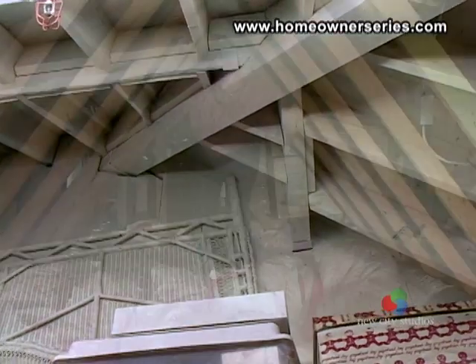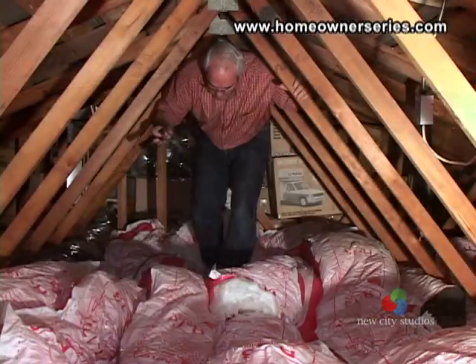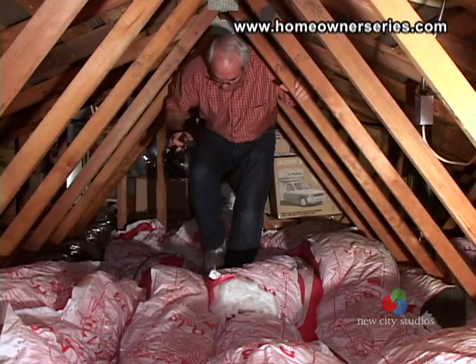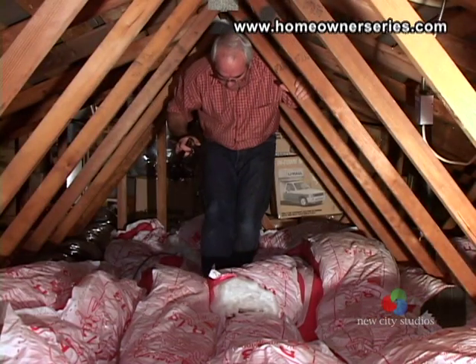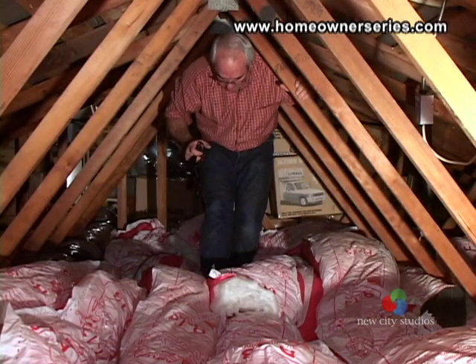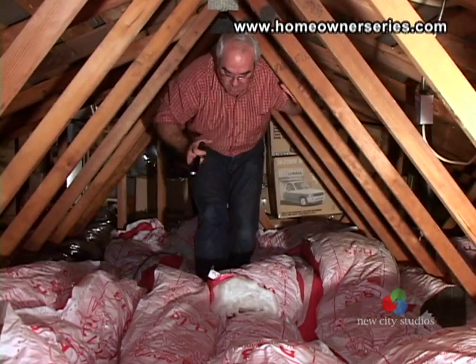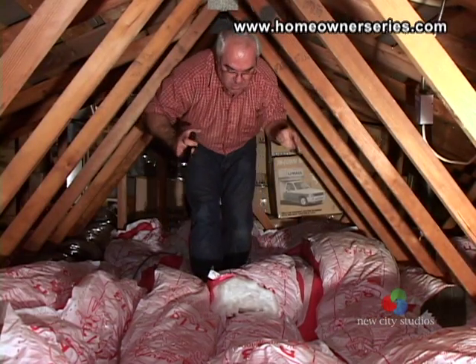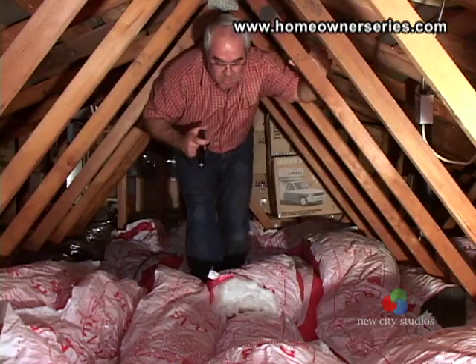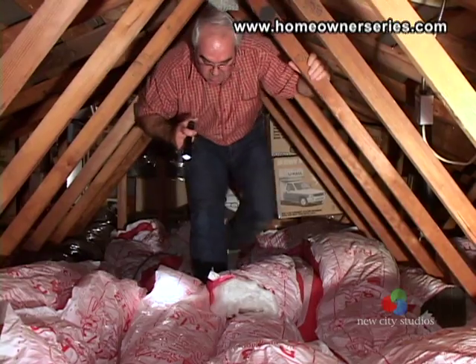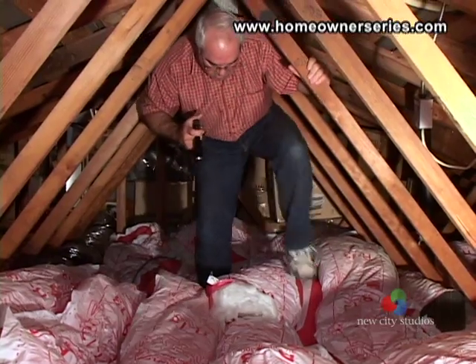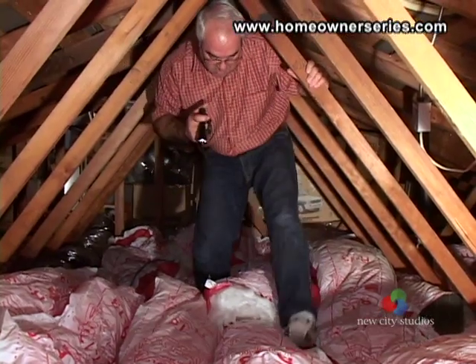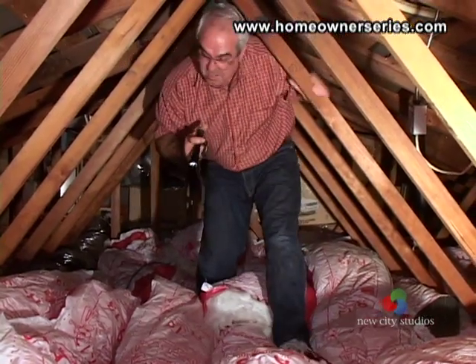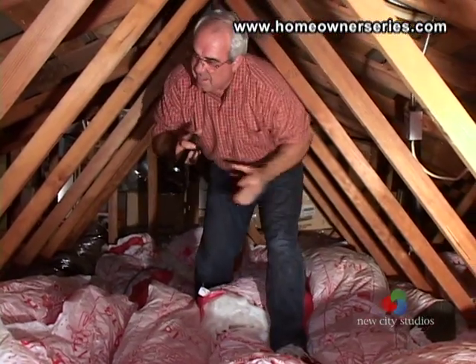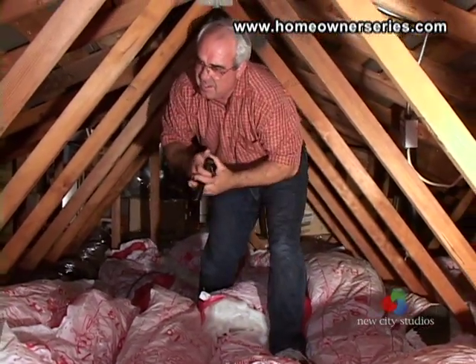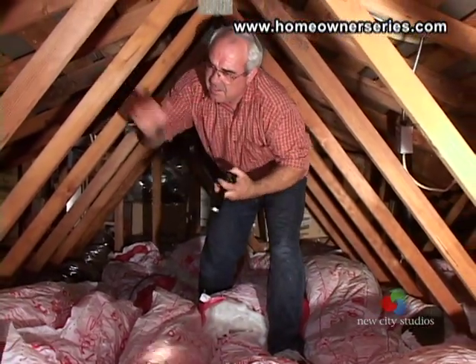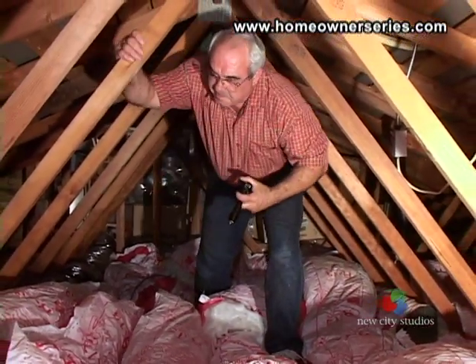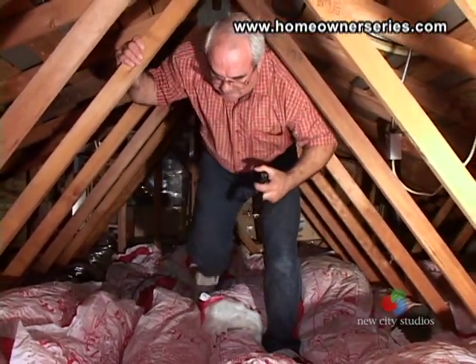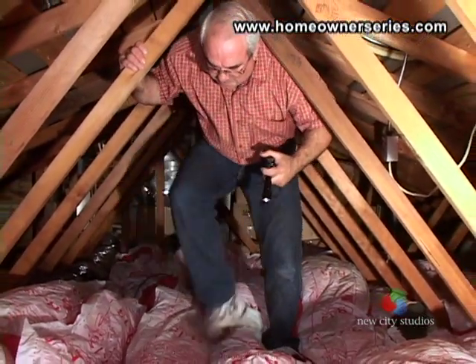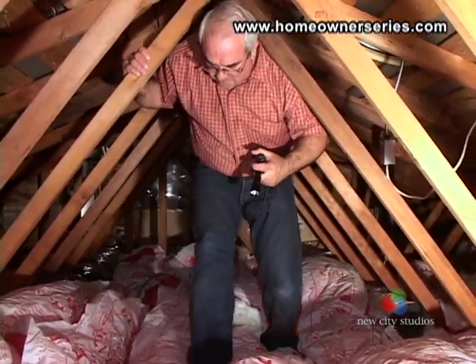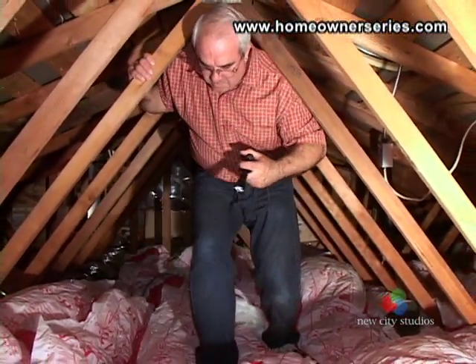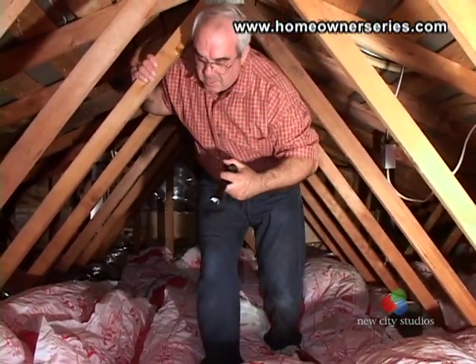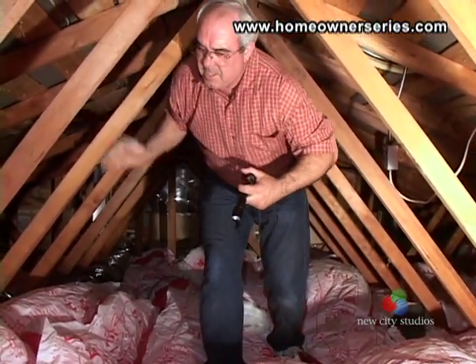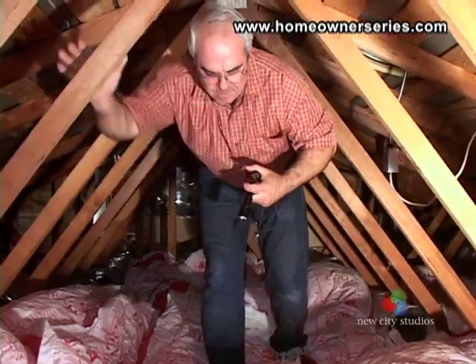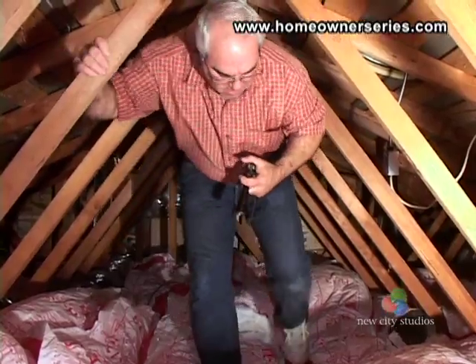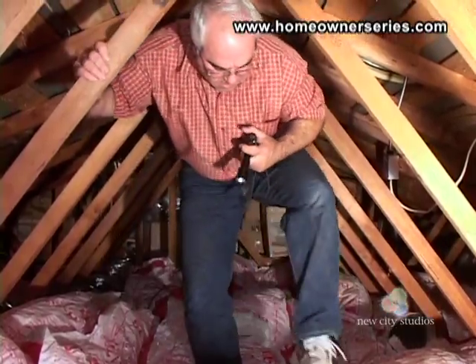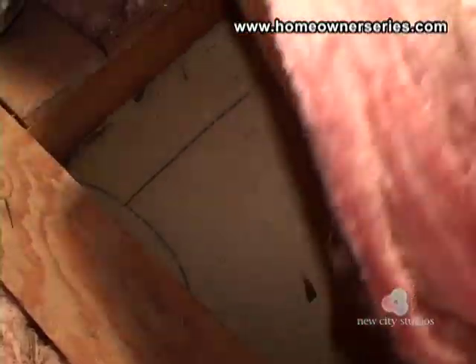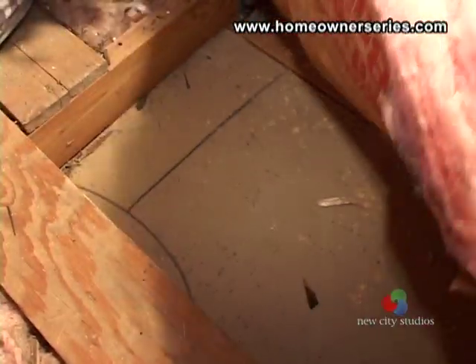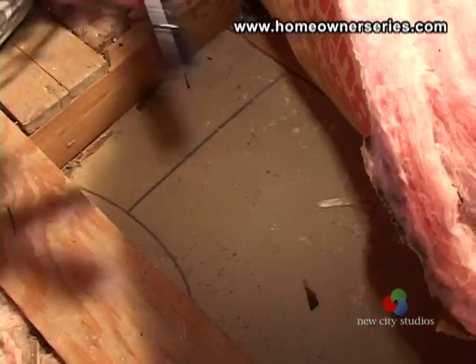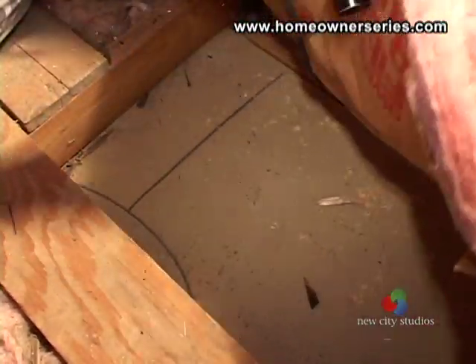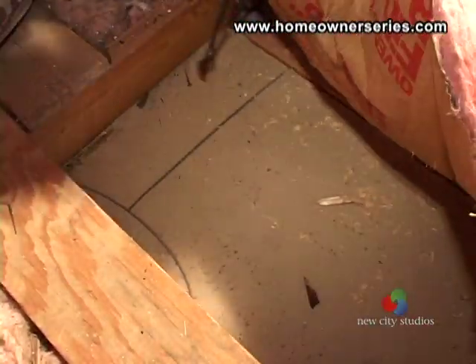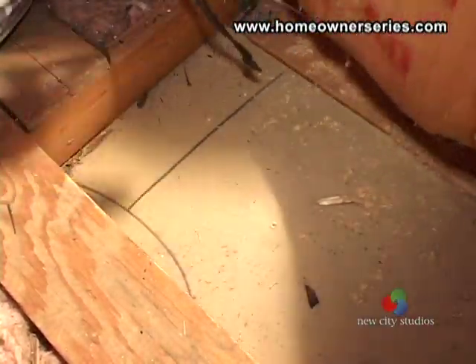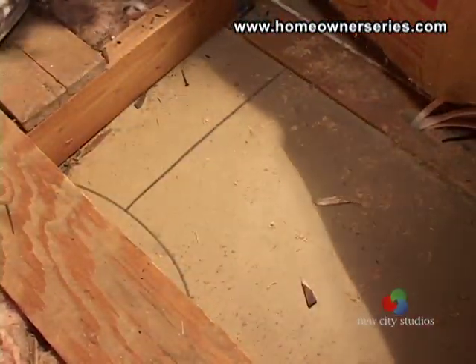A crawl attic is usually smaller than a full attic and may not have a floor. In such crawl attics, one must support themselves on the ceiling joists, or you may step through the drywall ceiling into the room below.